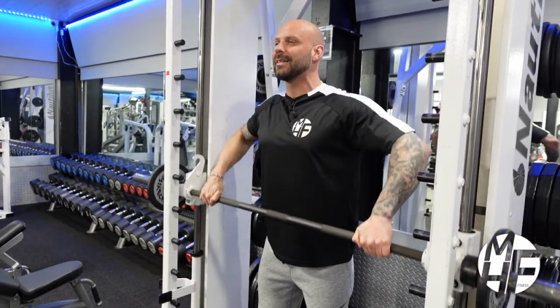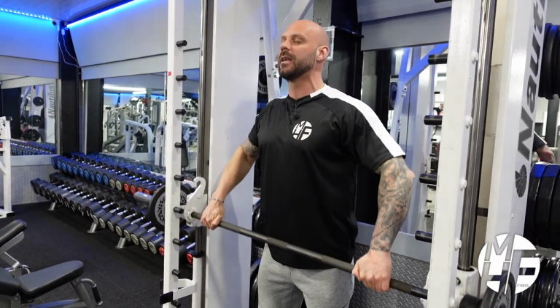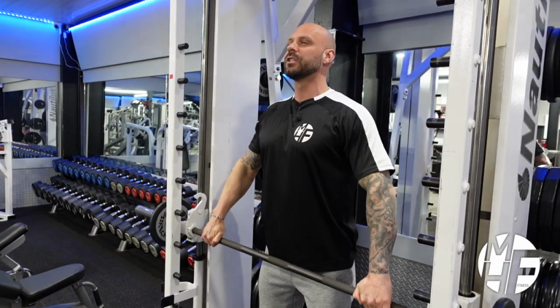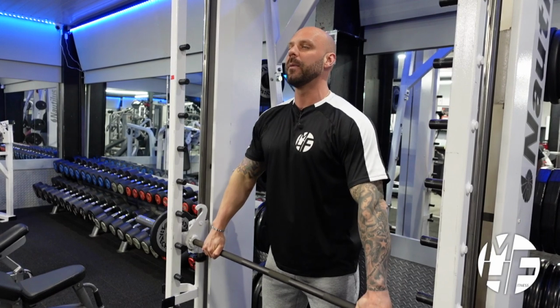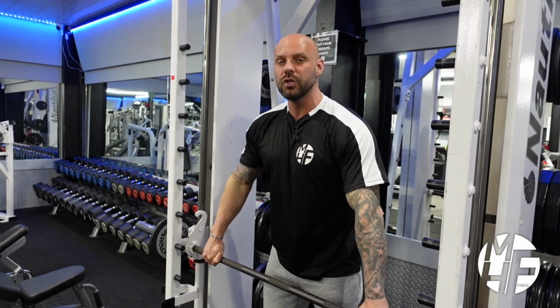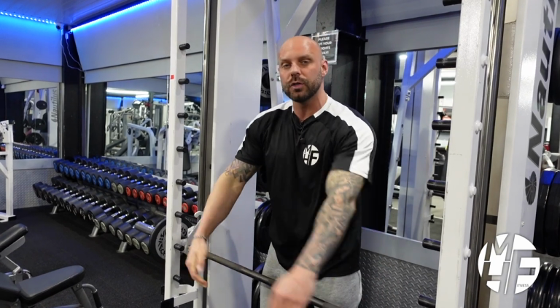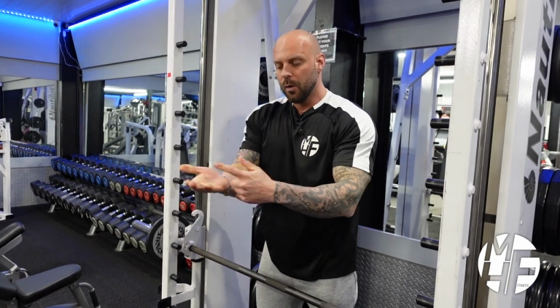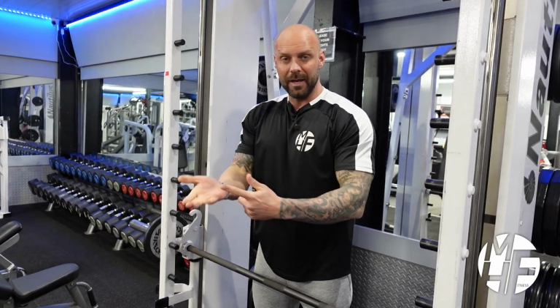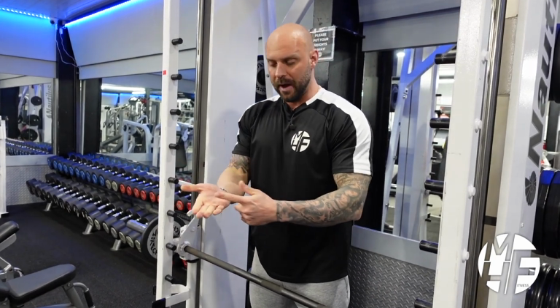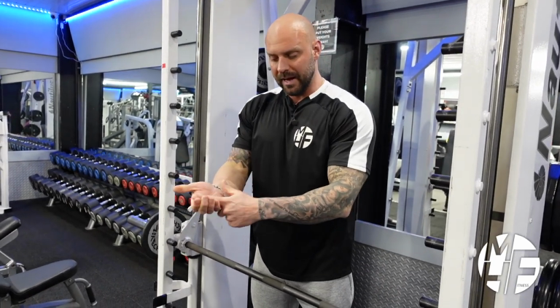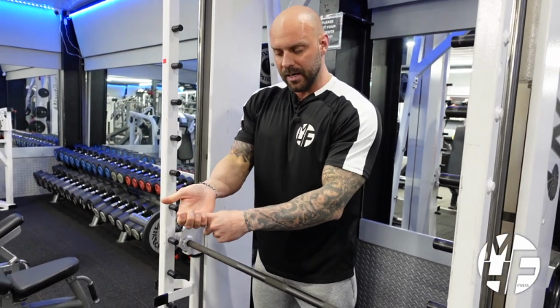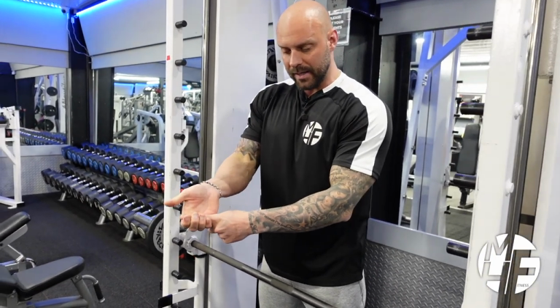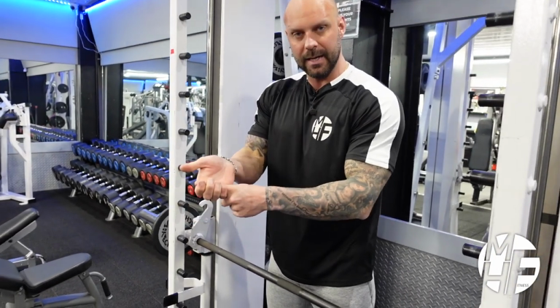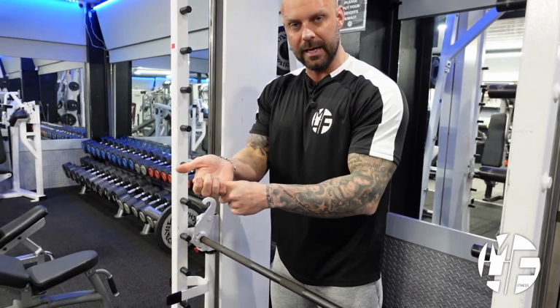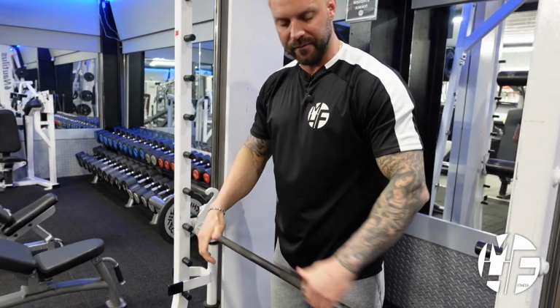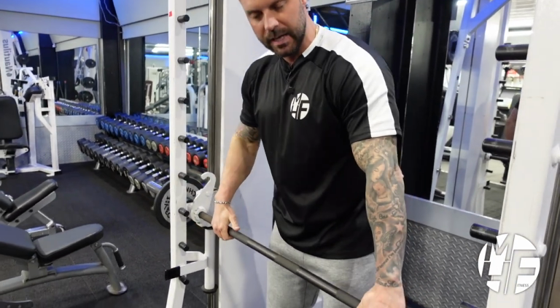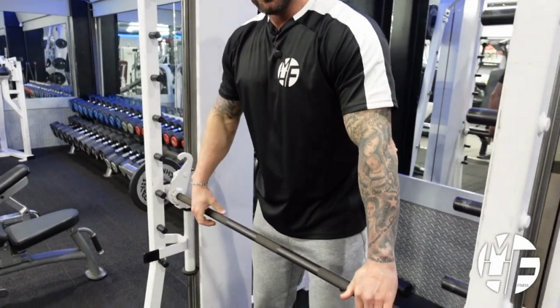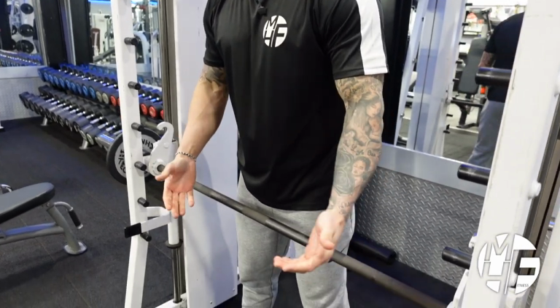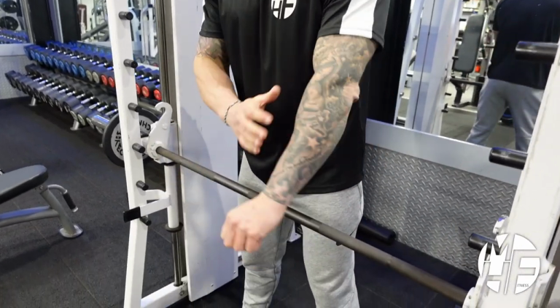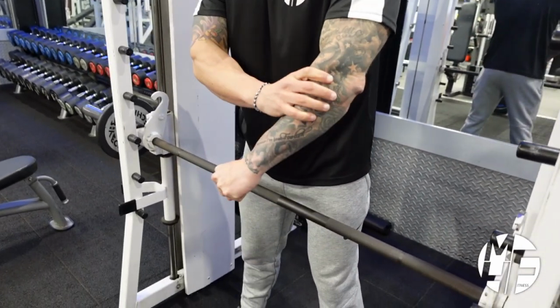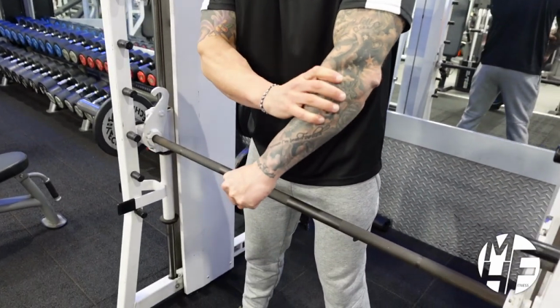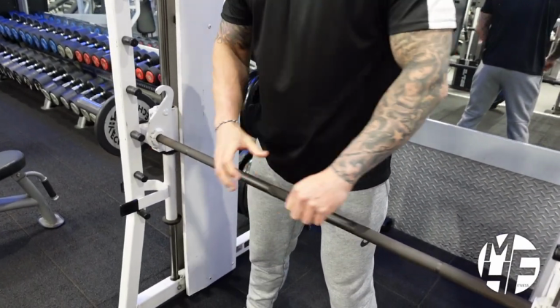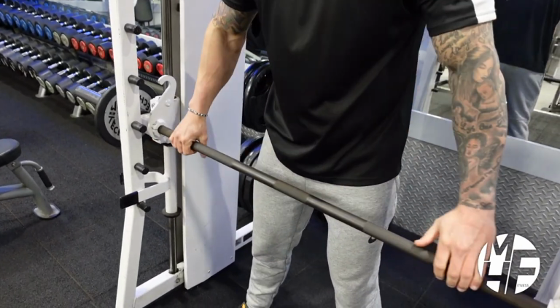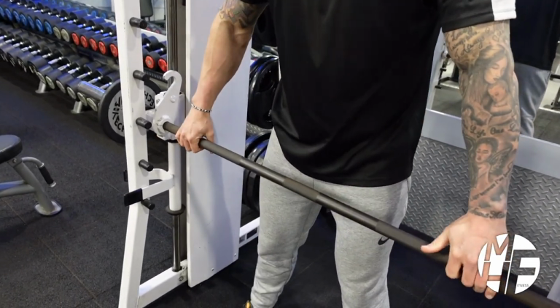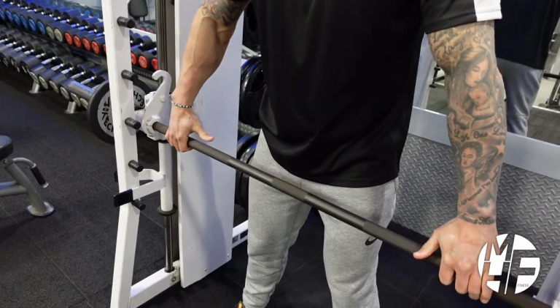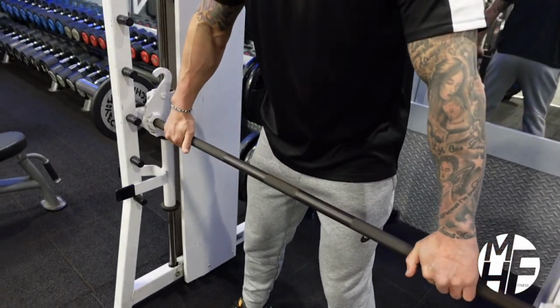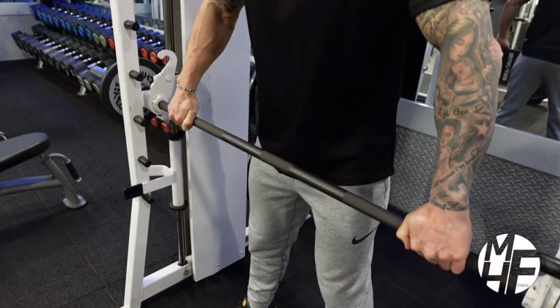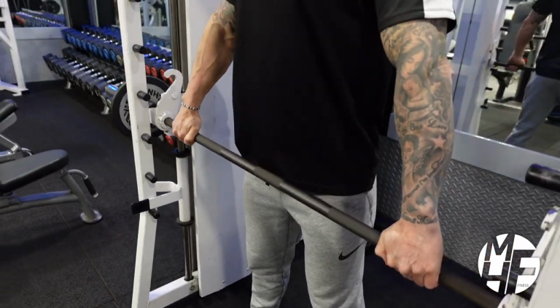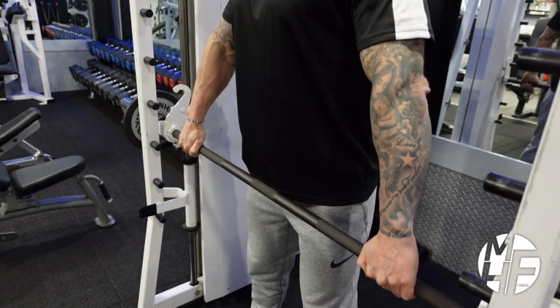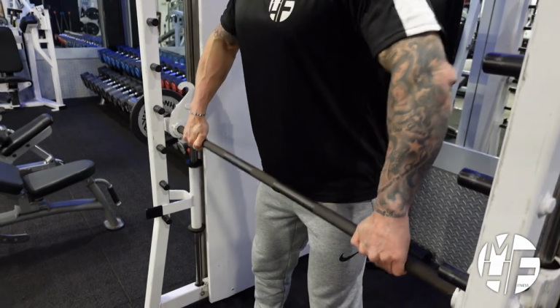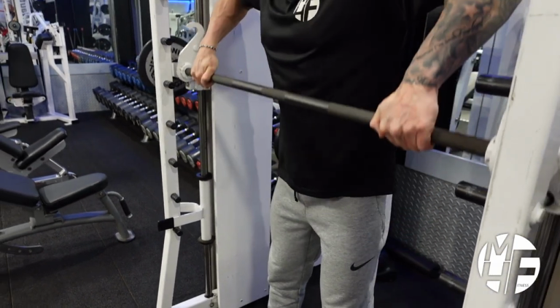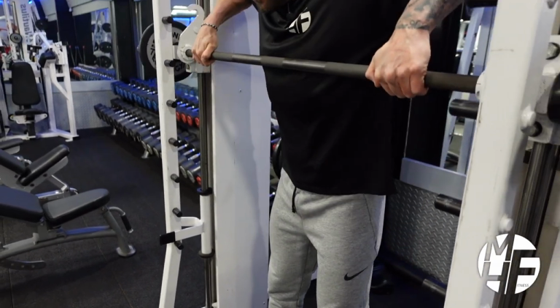Just note where I'm letting this bar rest — I'm letting it rest in my fingers. This means I'm not putting pressure on my forearms, and it will keep the tension constantly on my delts.